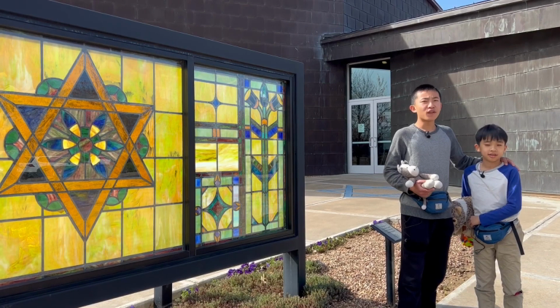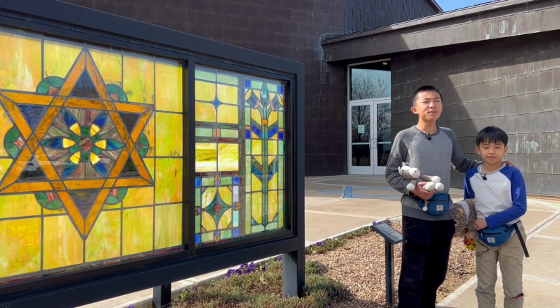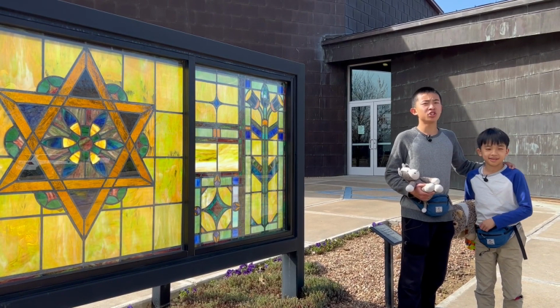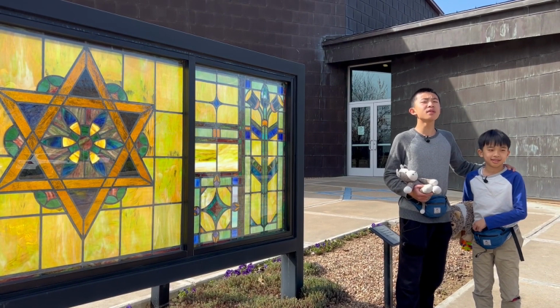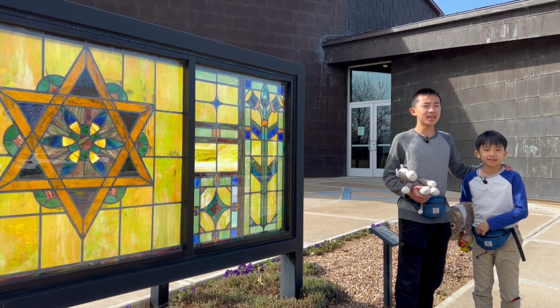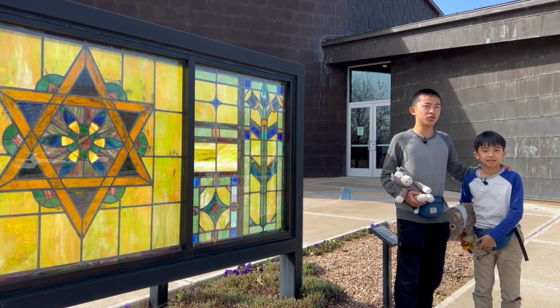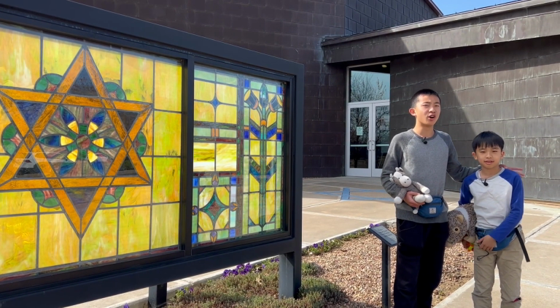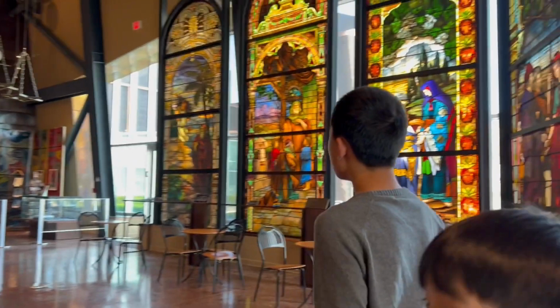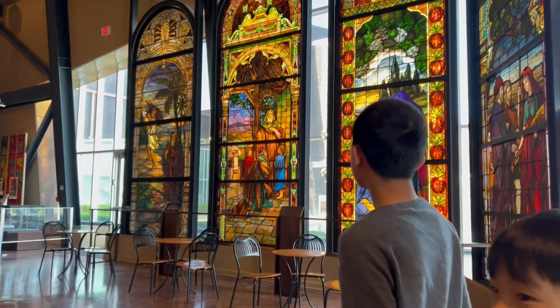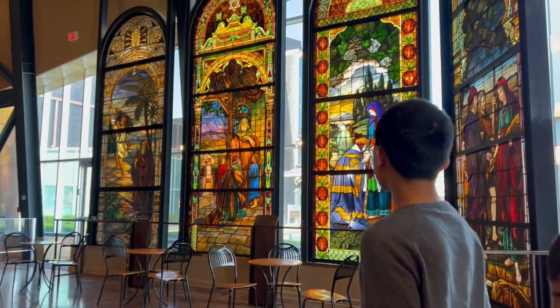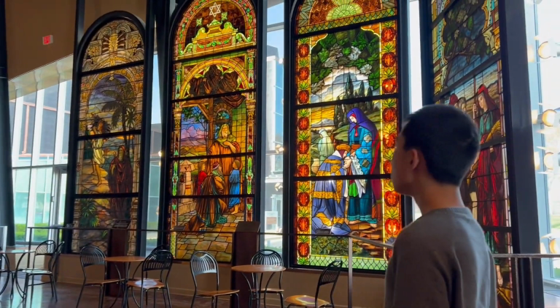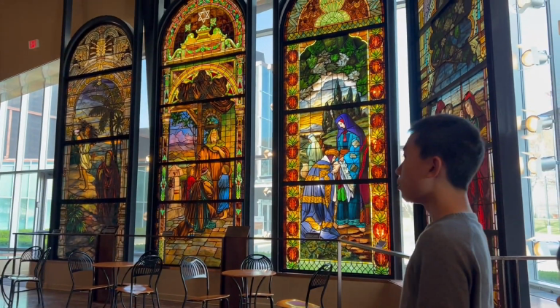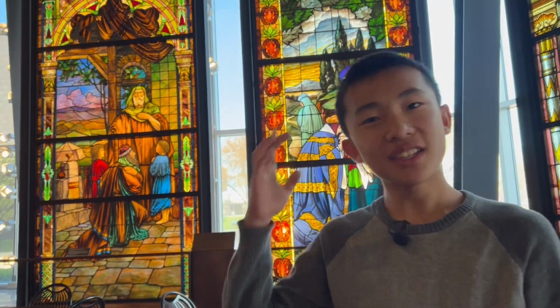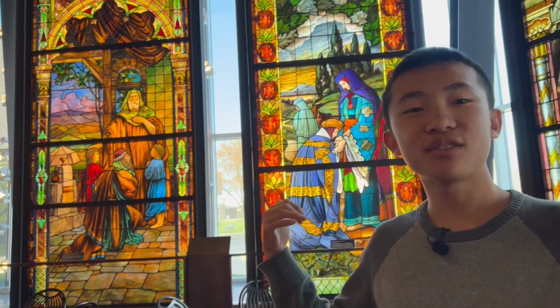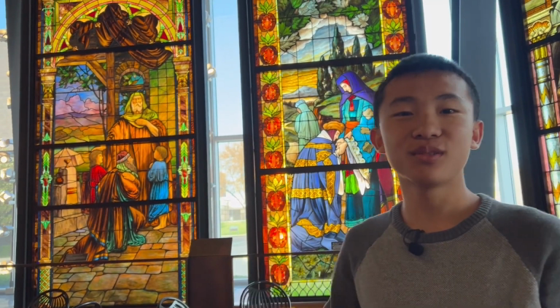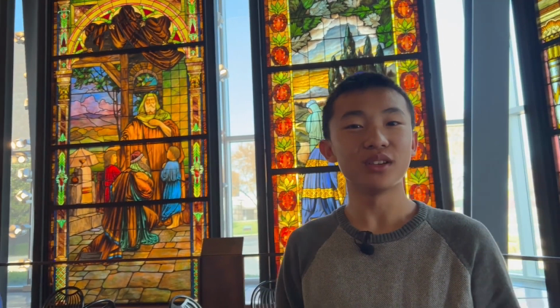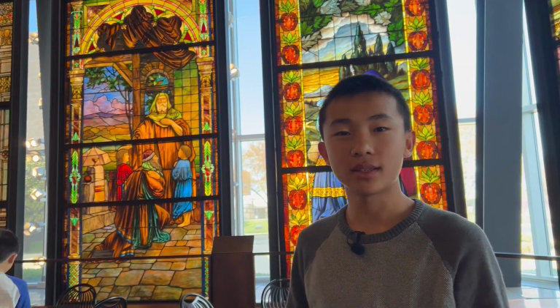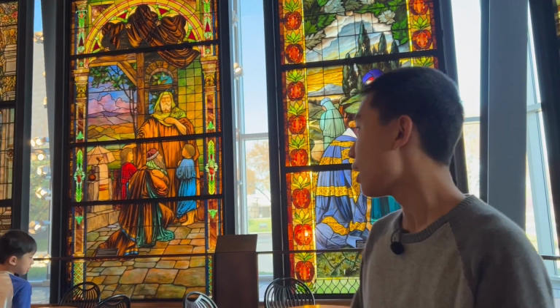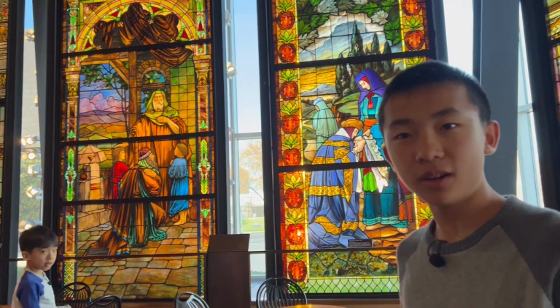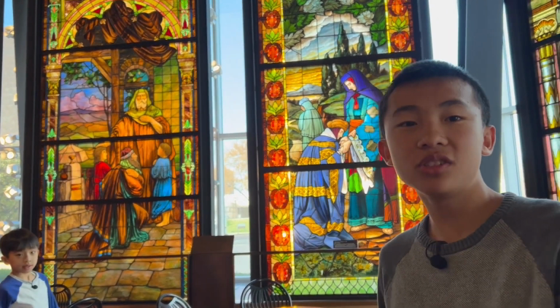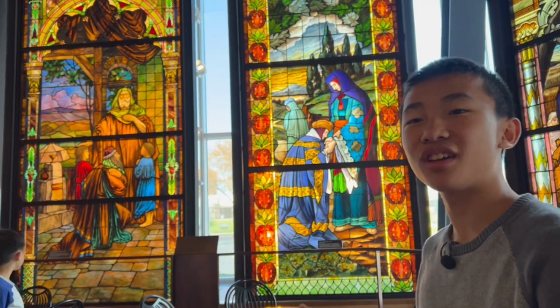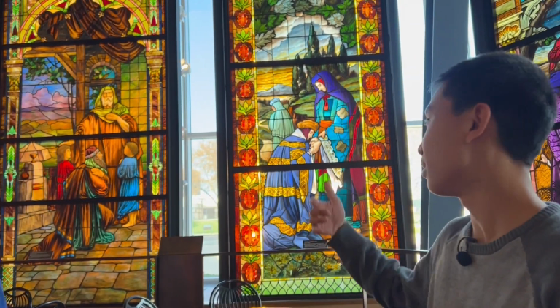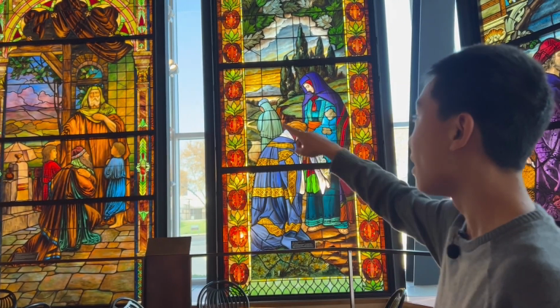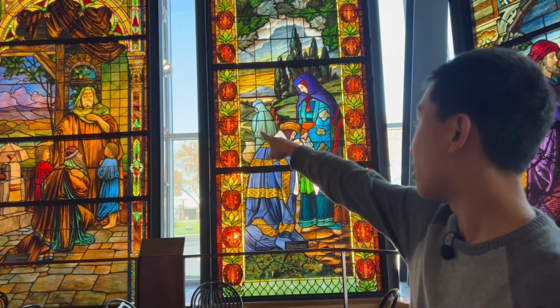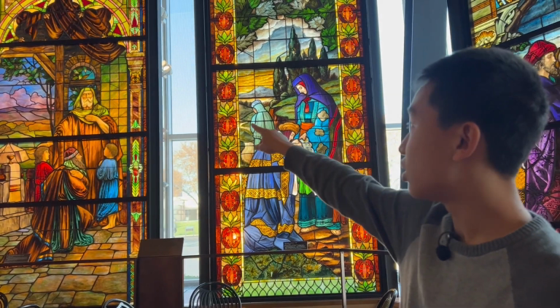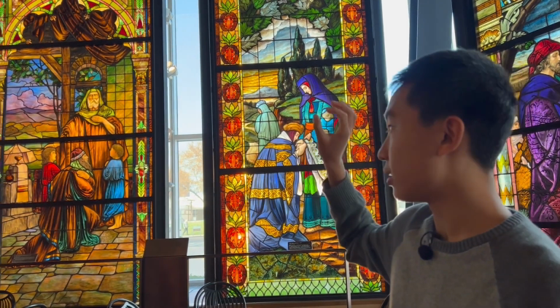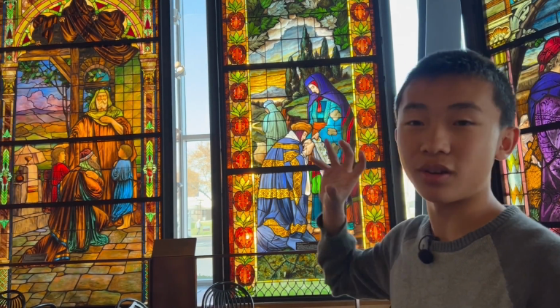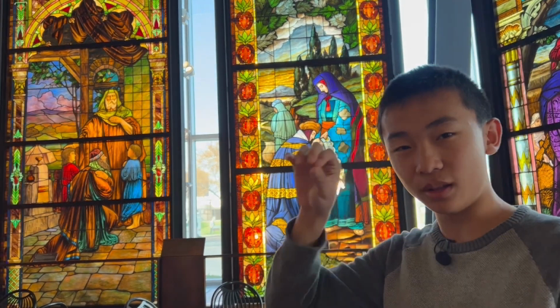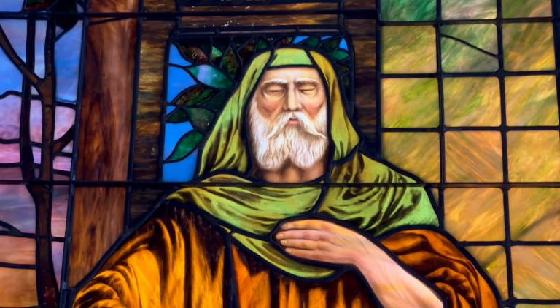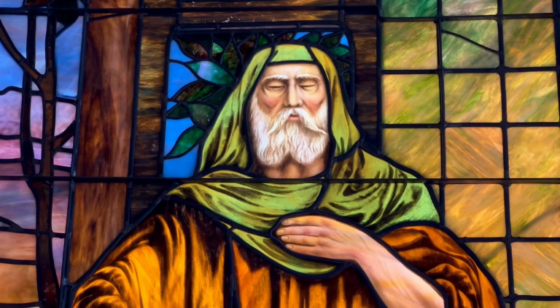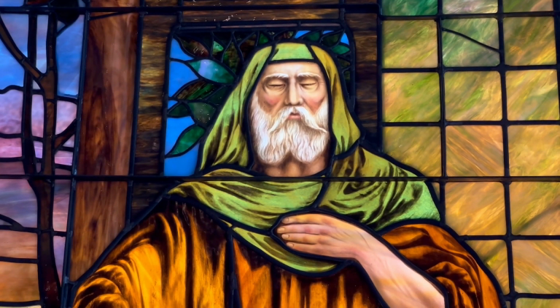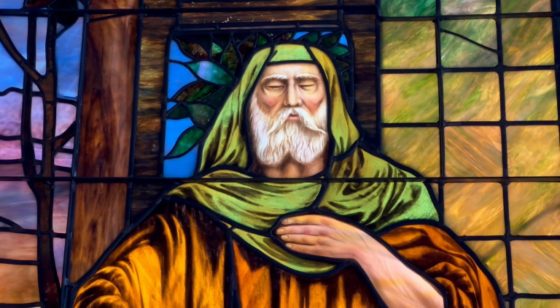Our final stop is the Sherwin Miller Museum of Jewish Art. These stained glass windows were from Houston, Texas. One interesting thing I learned is that whenever they show someone with their eyes closed on stained glass, that means they're blind.